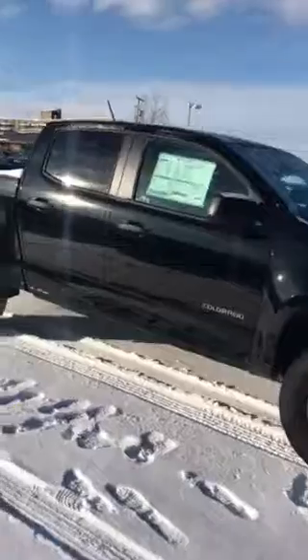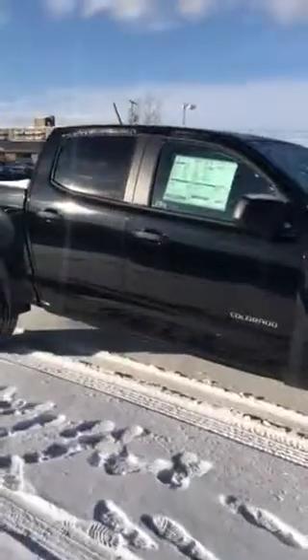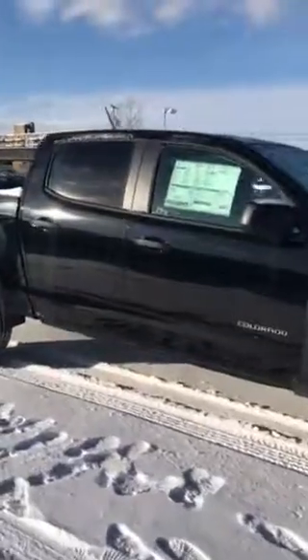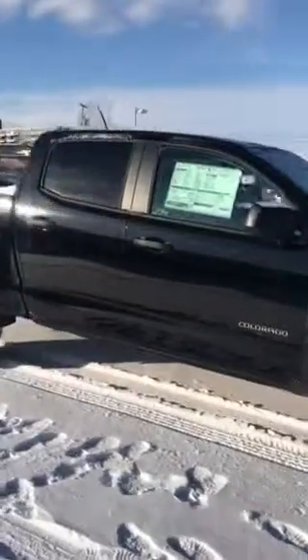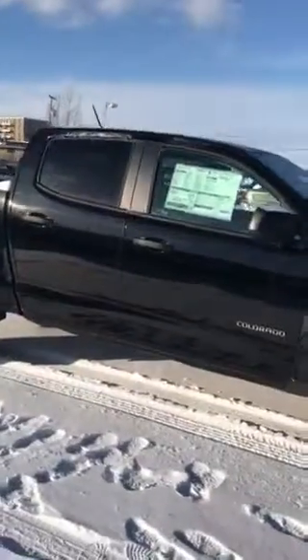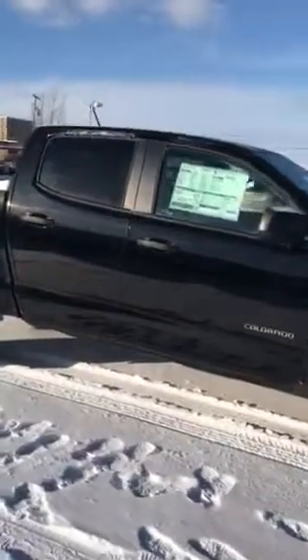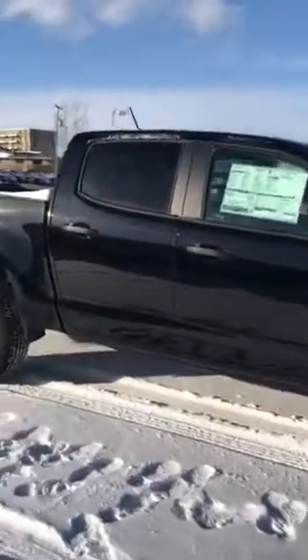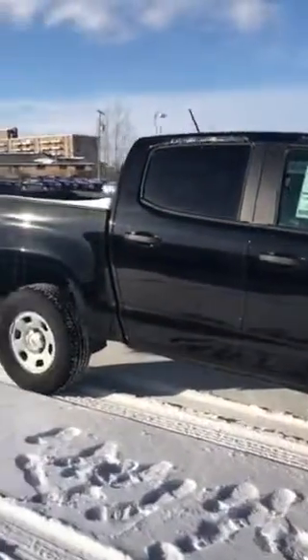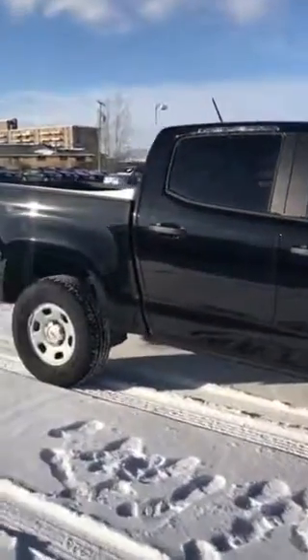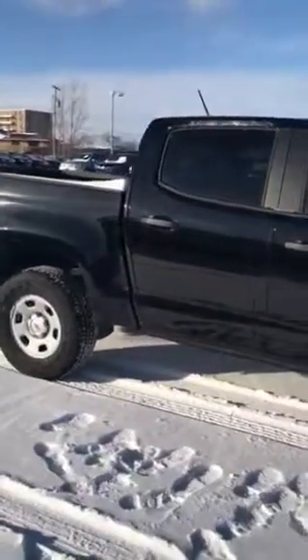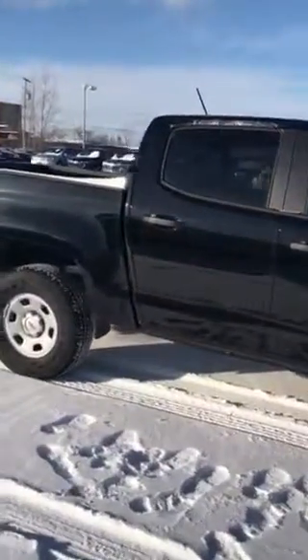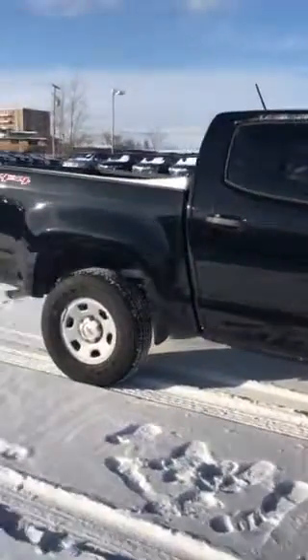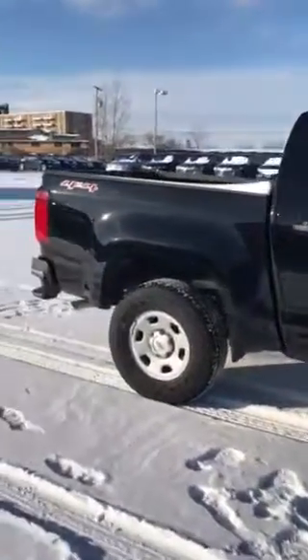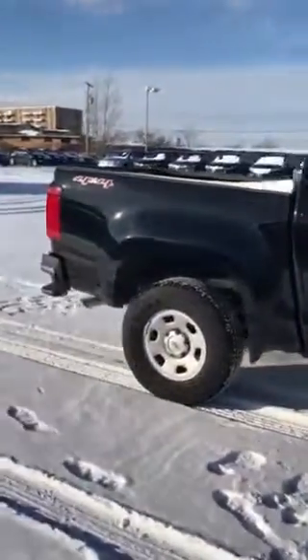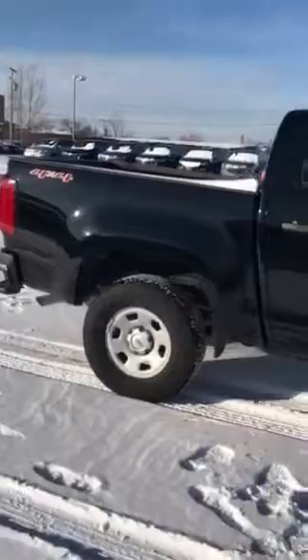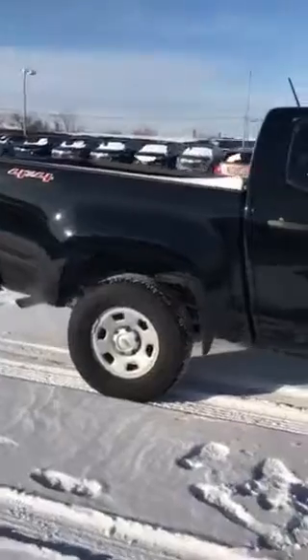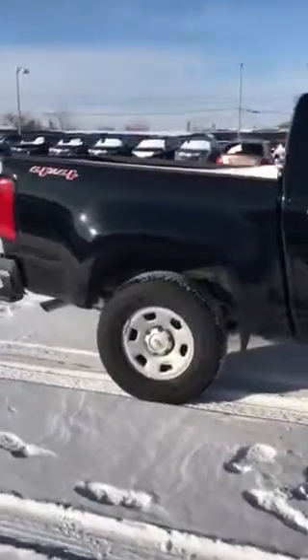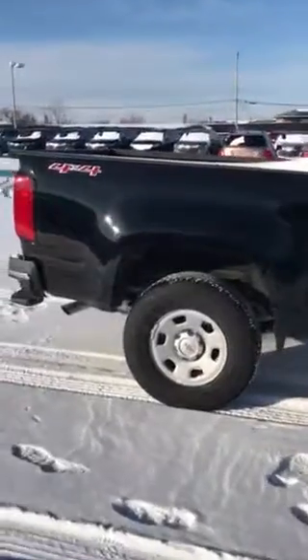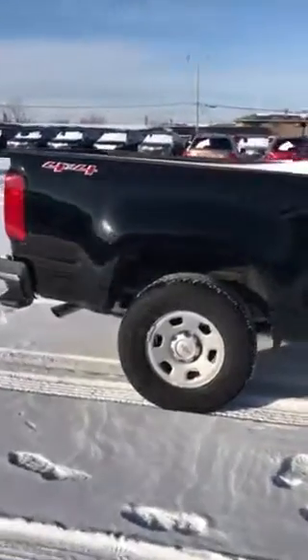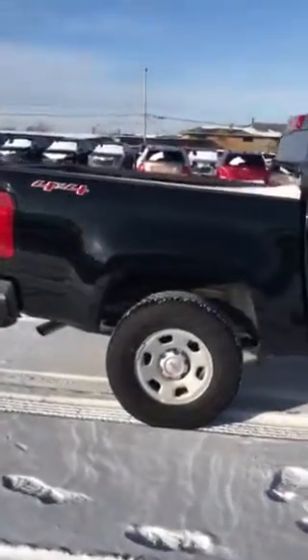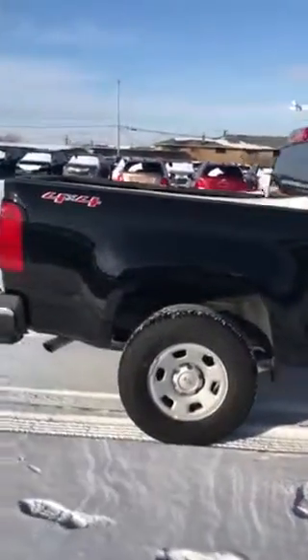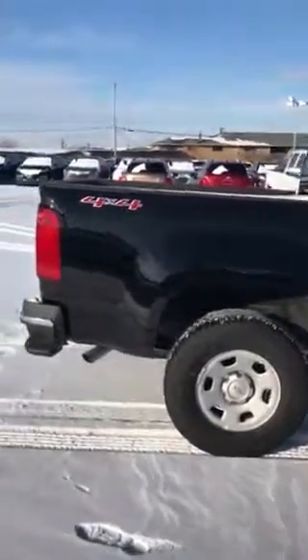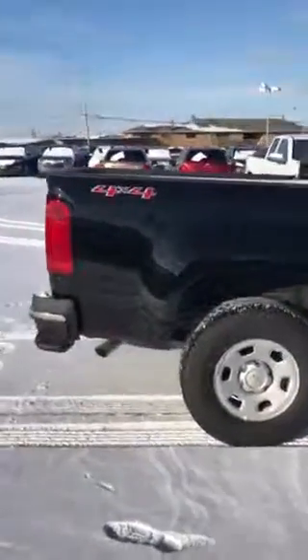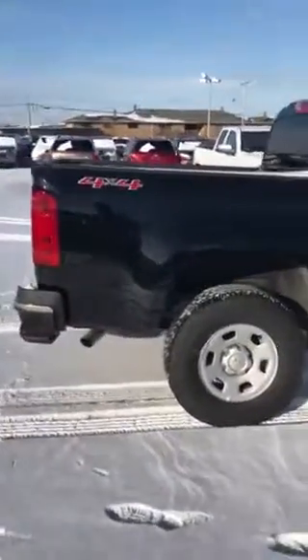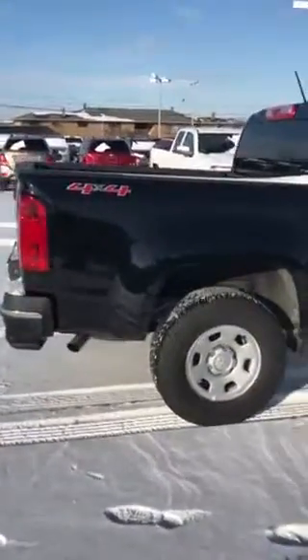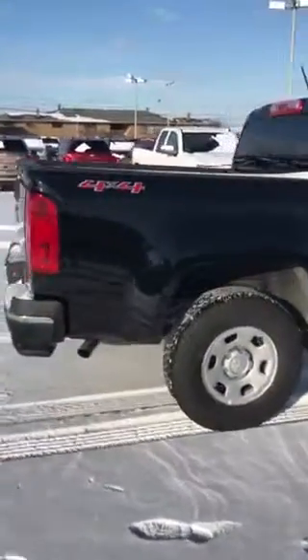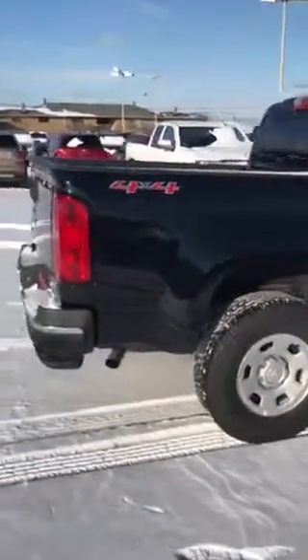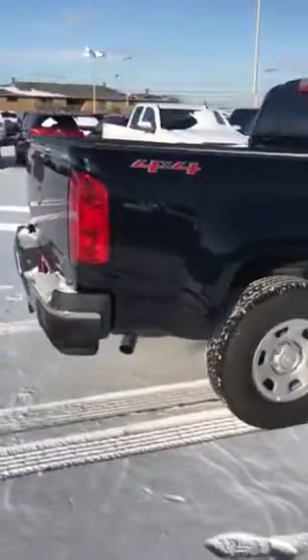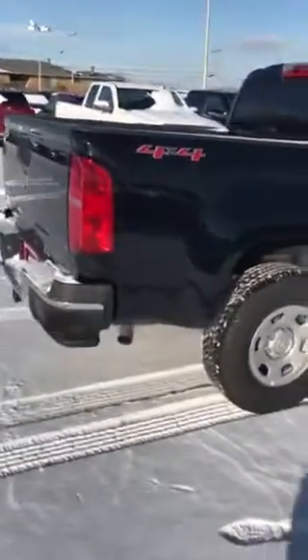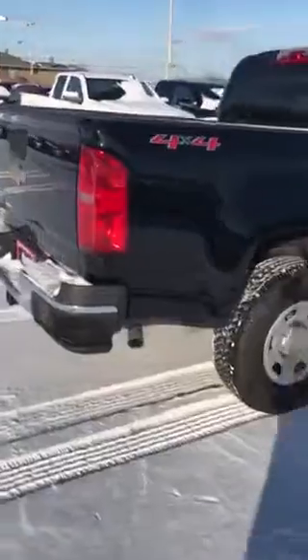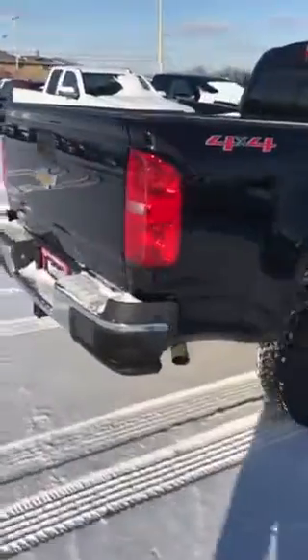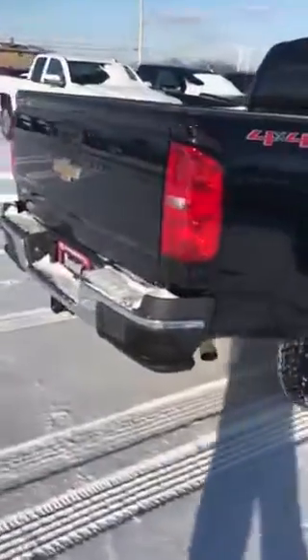It has the crew cab, so you do have the full four doors, as well as the V6 engine. It'll get you about 308 horsepower with an impressive 25 miles per gallon on the highway.